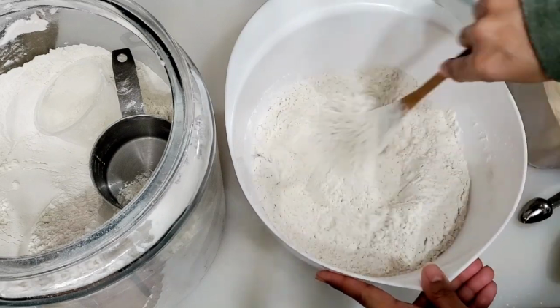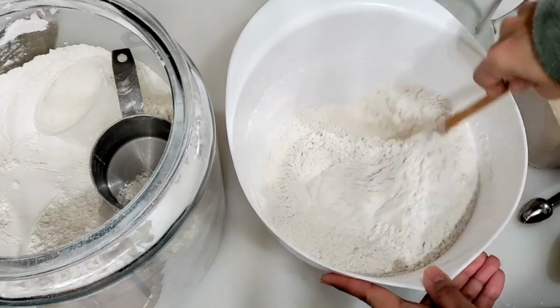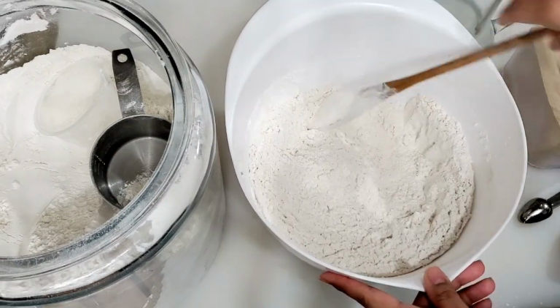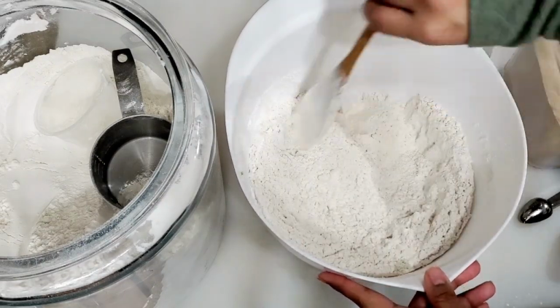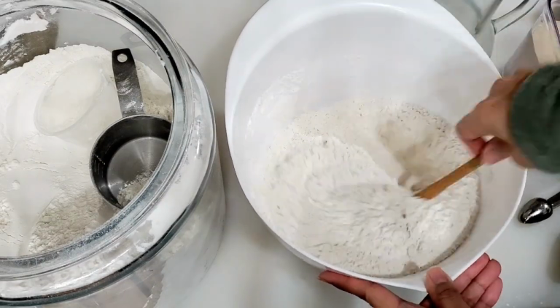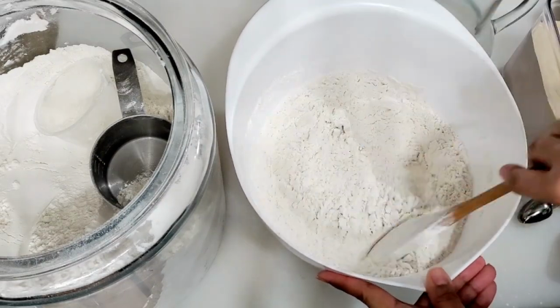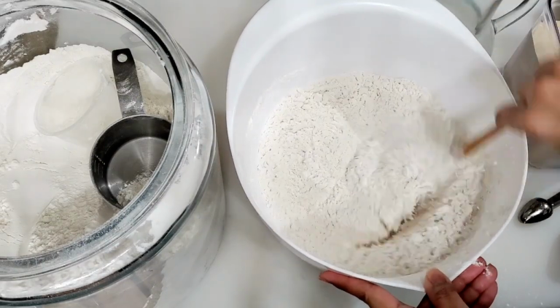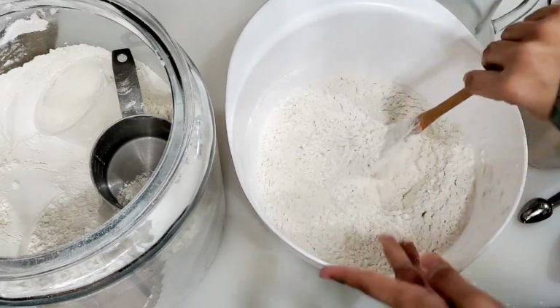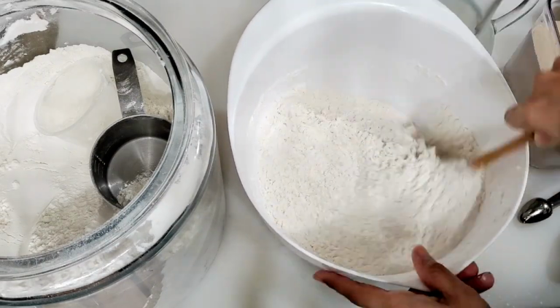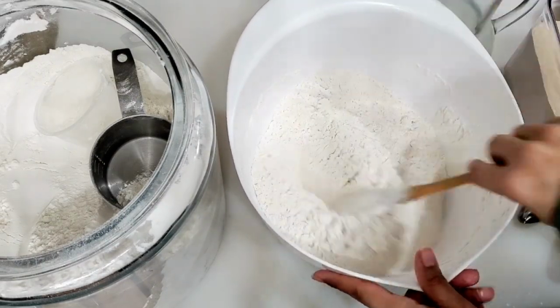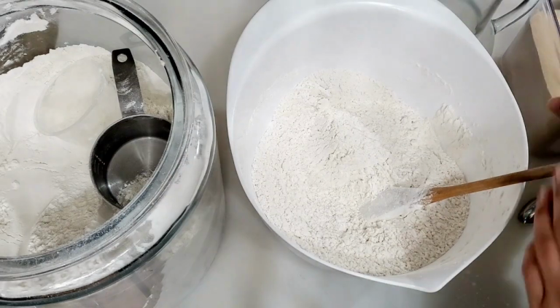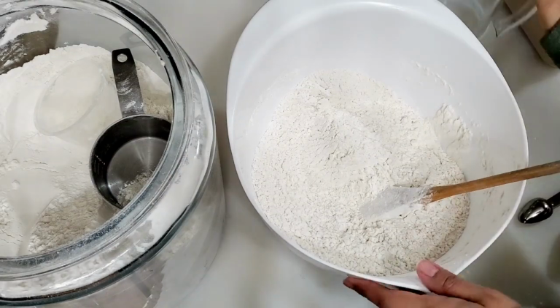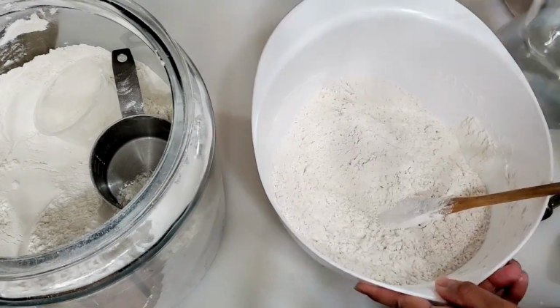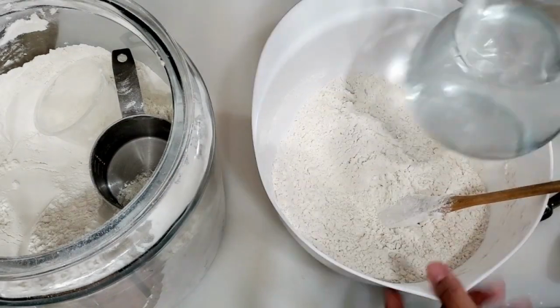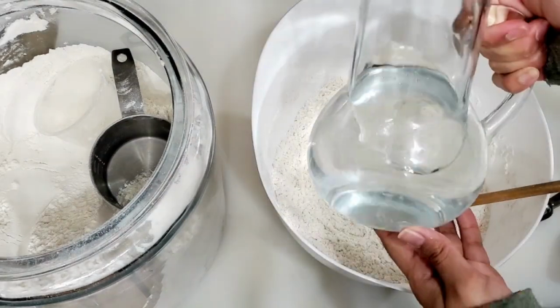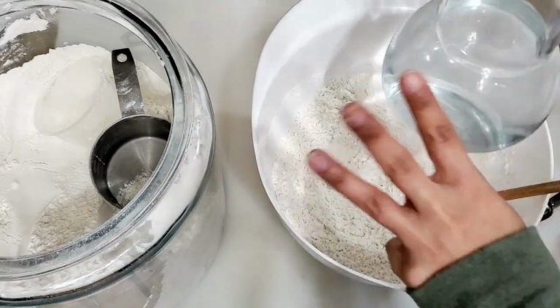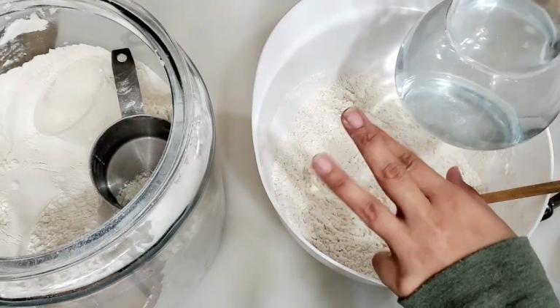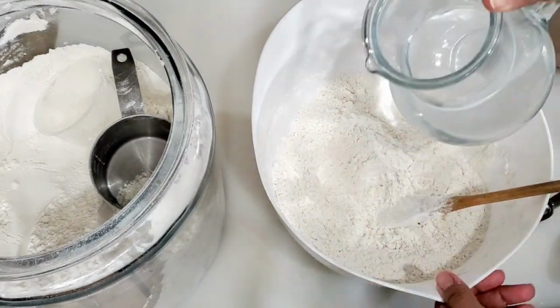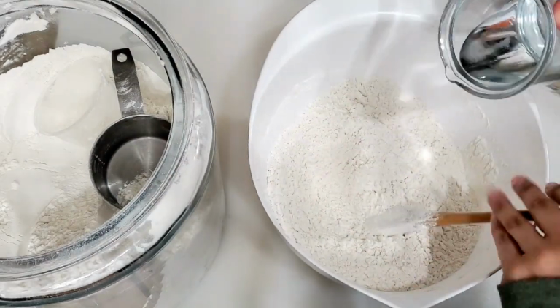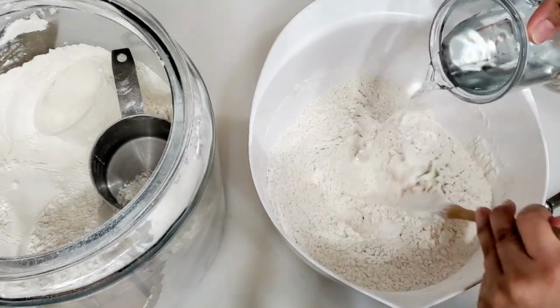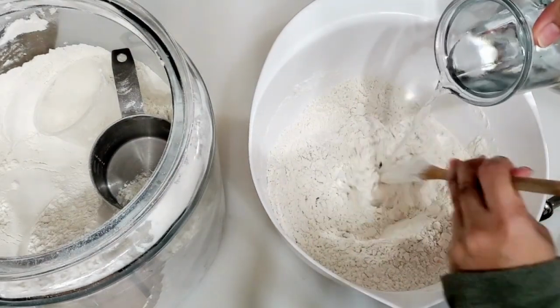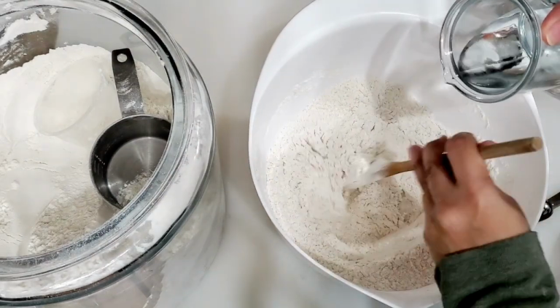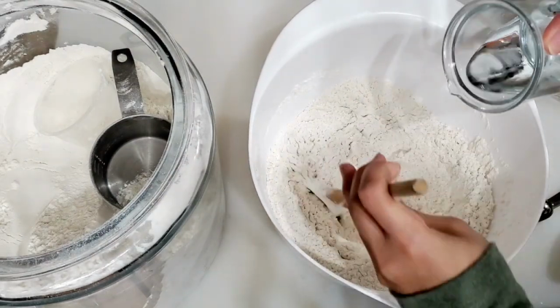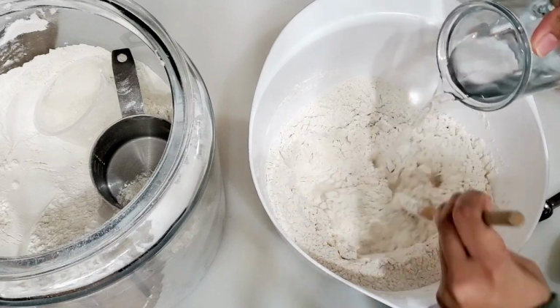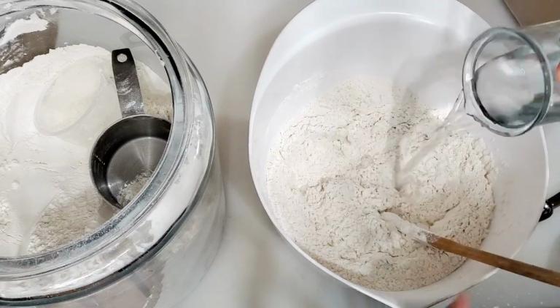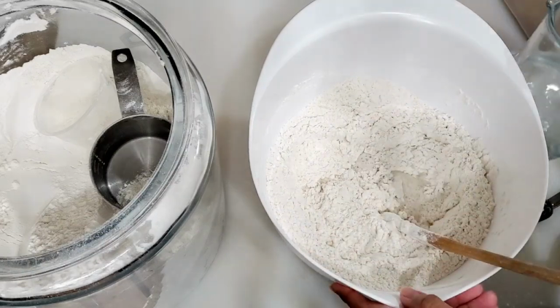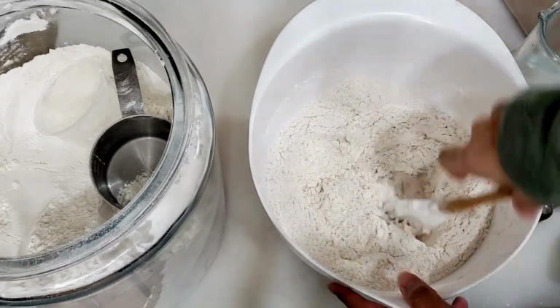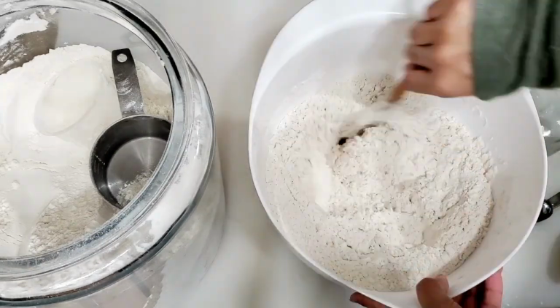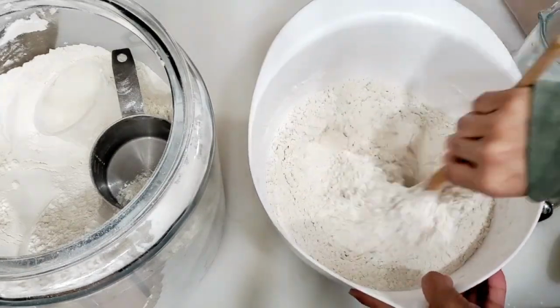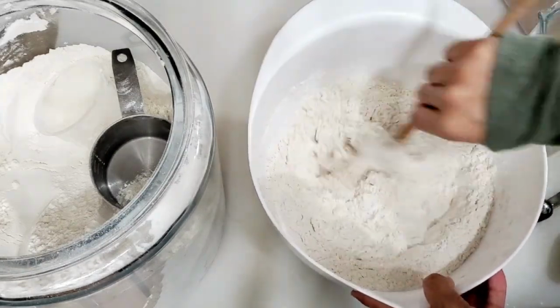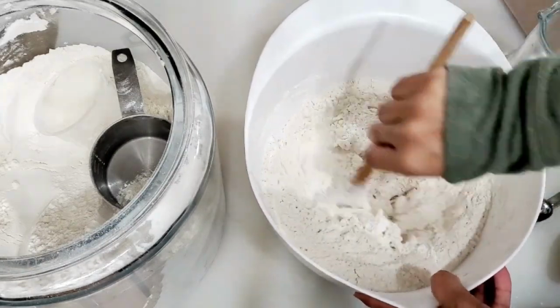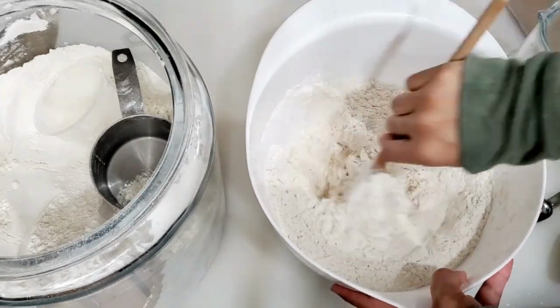I want to make sure that I have all-purpose regular white flour, bread flour, wheat flour, and gluten flour.